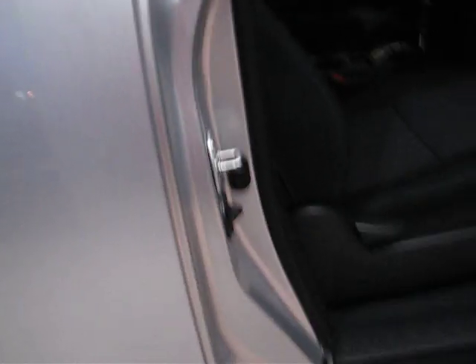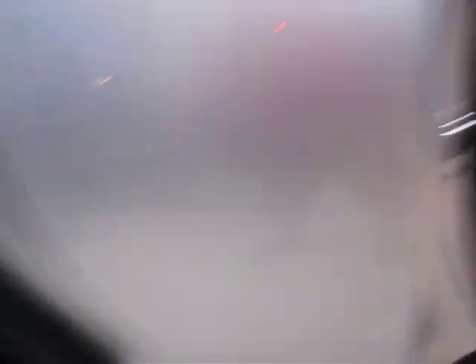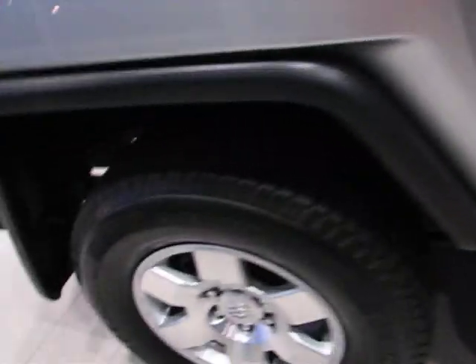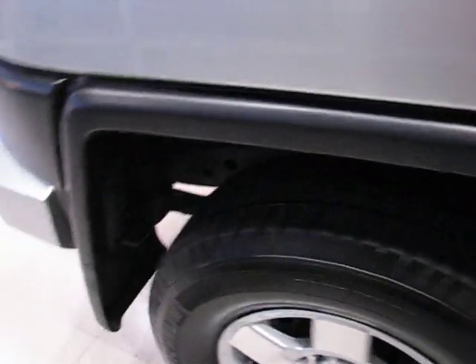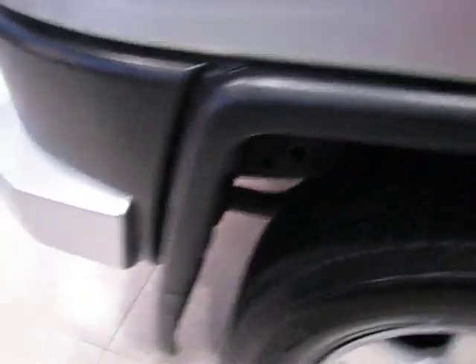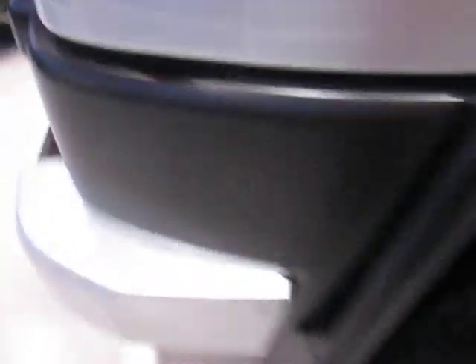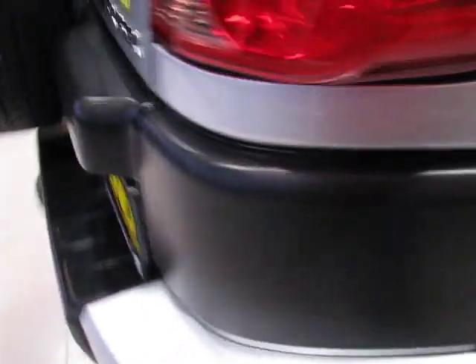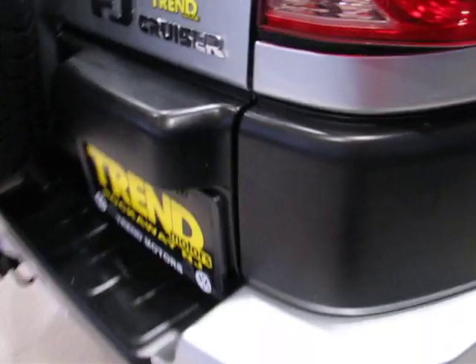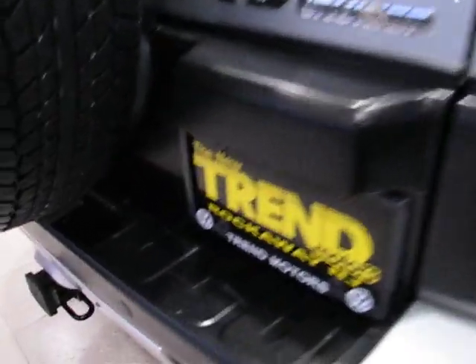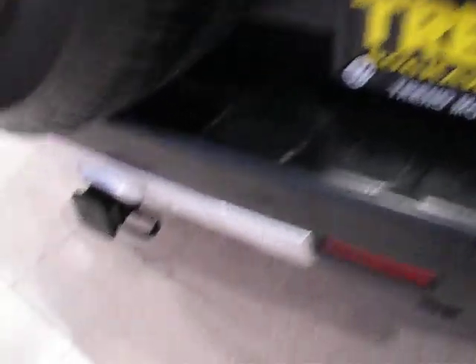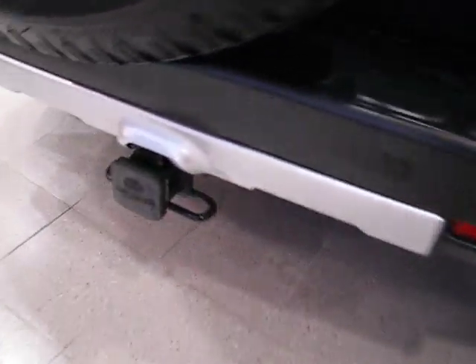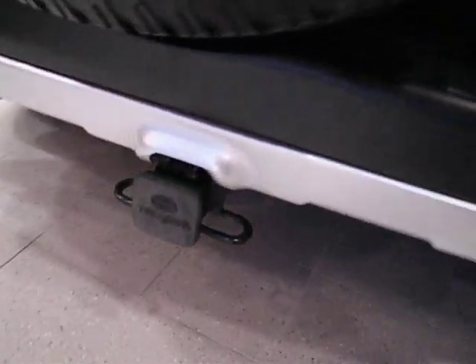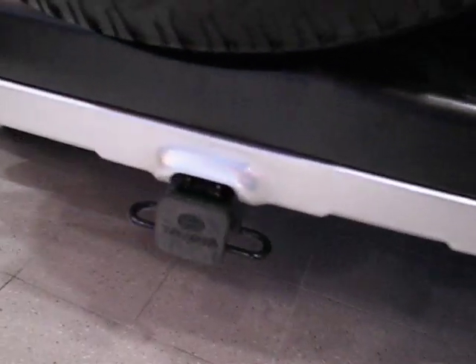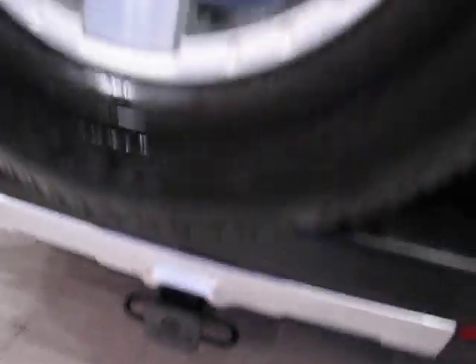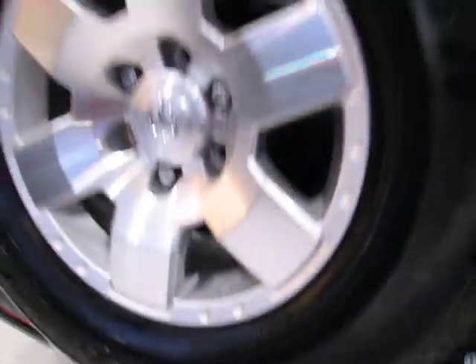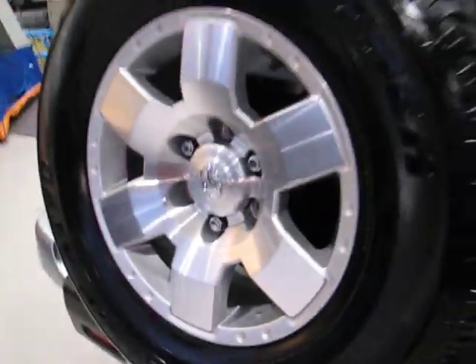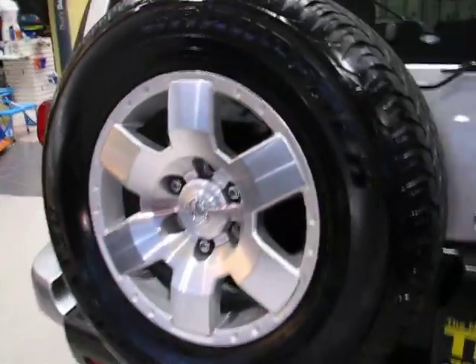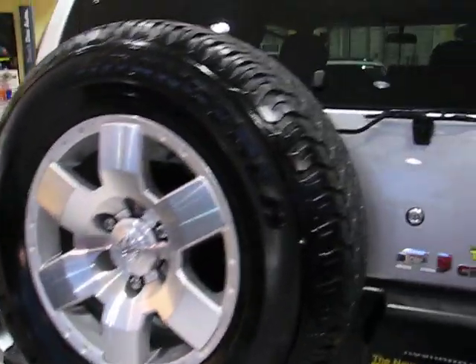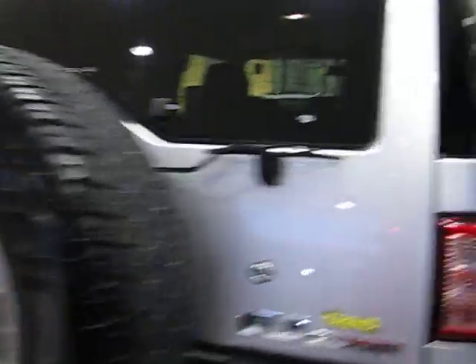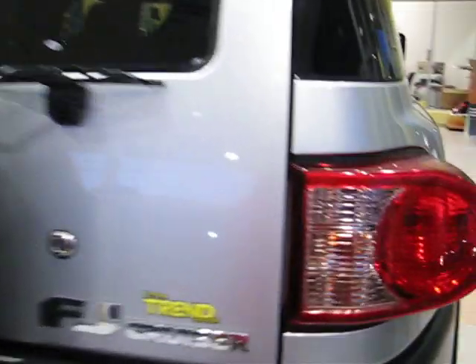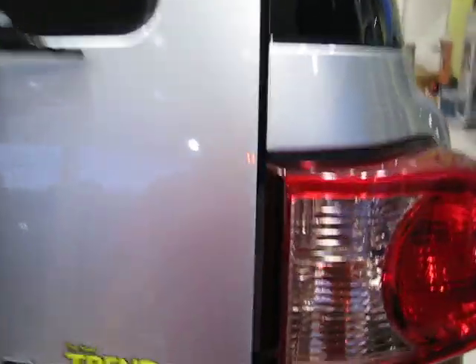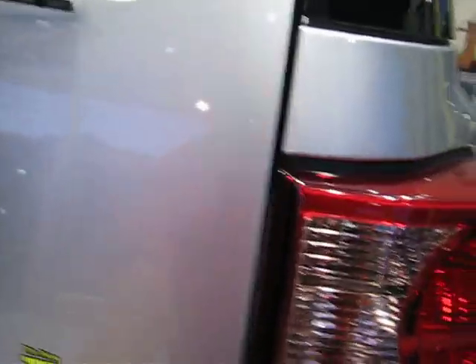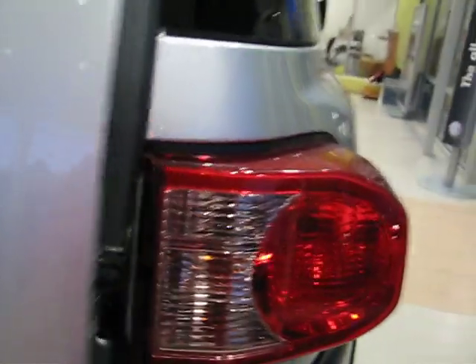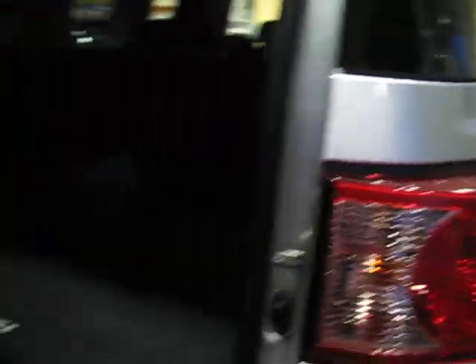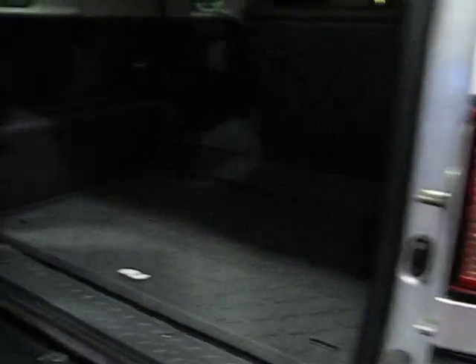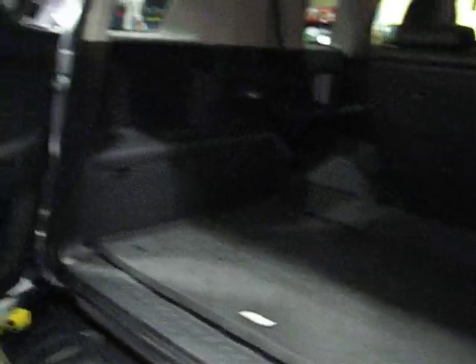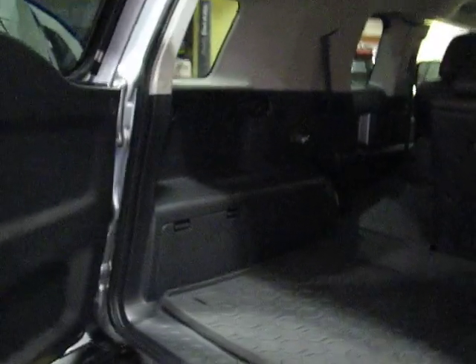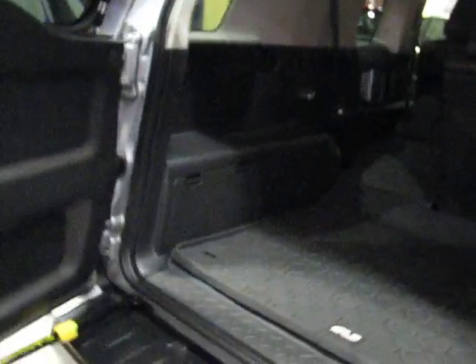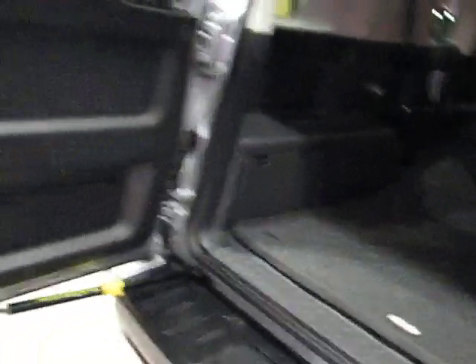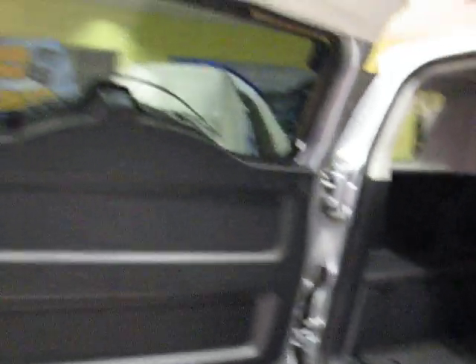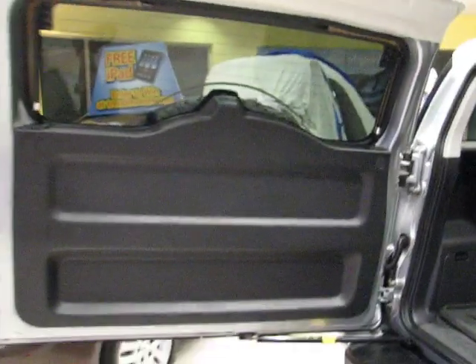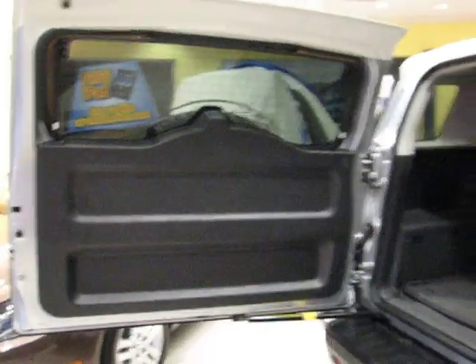See what else we've got on the exterior here — we've got a trailer hitch back there, and obviously we have this full-size spare tire. Open the back door, it opens nice and wide.